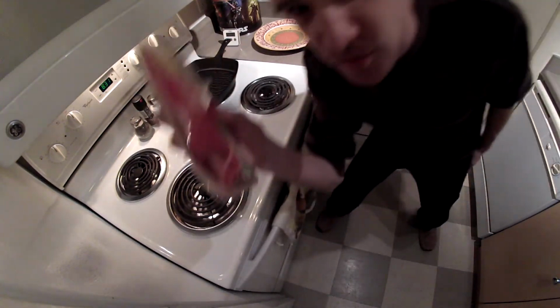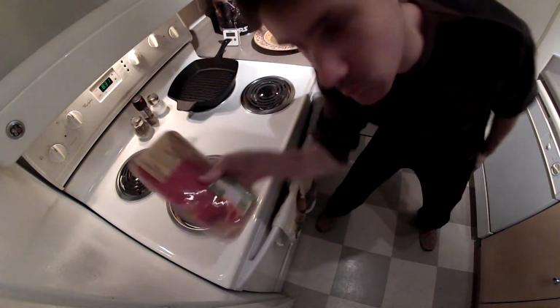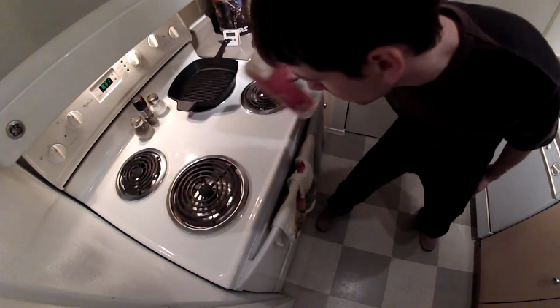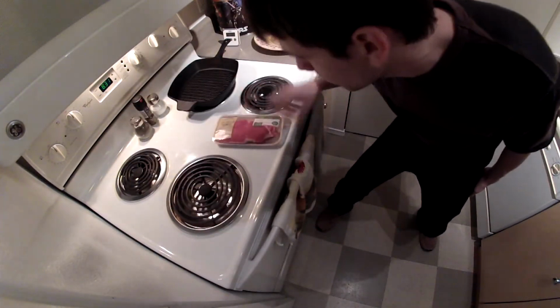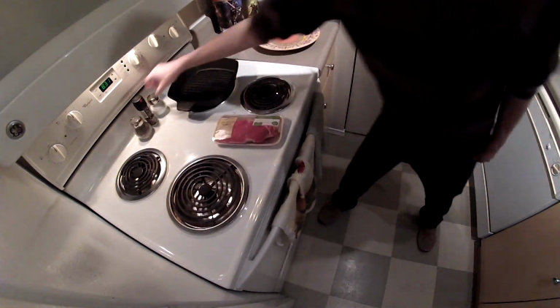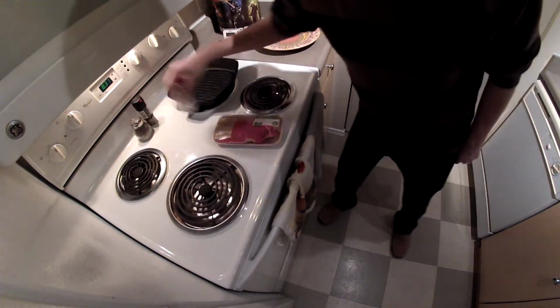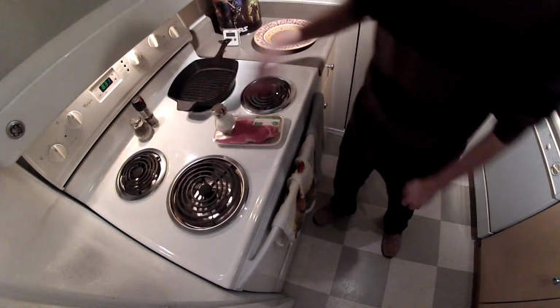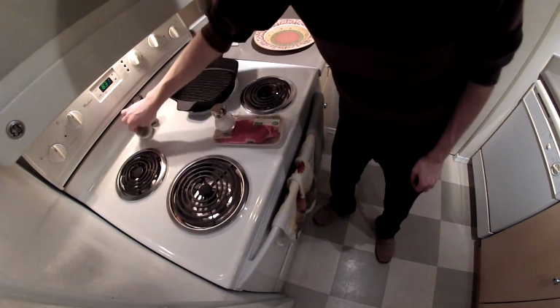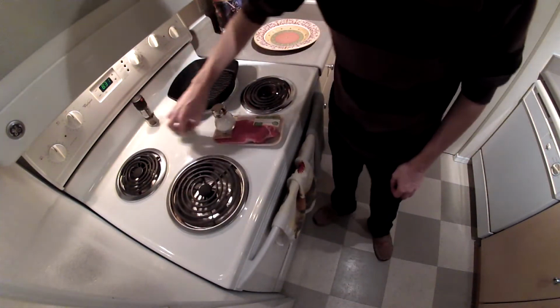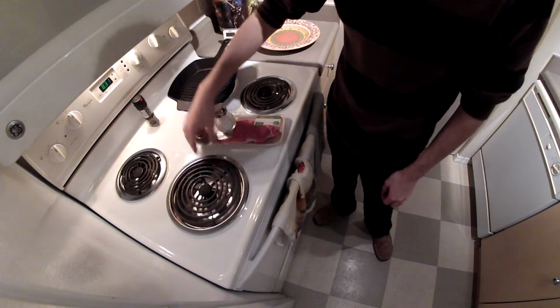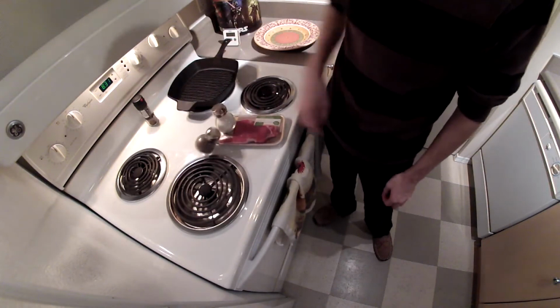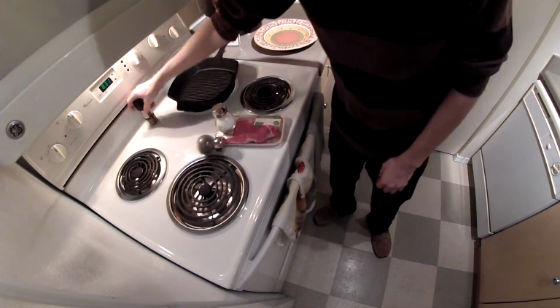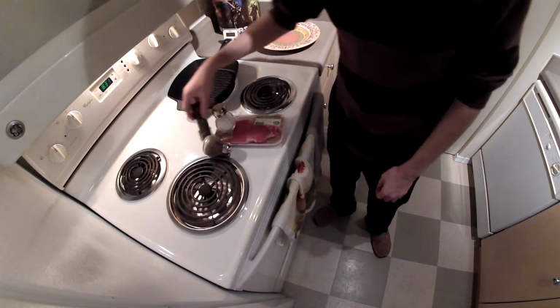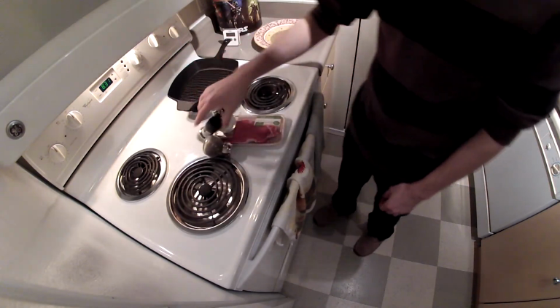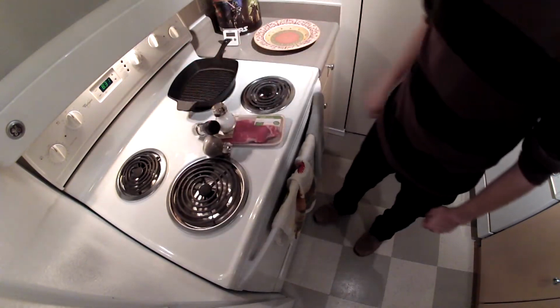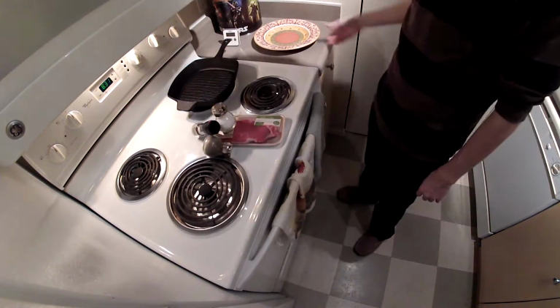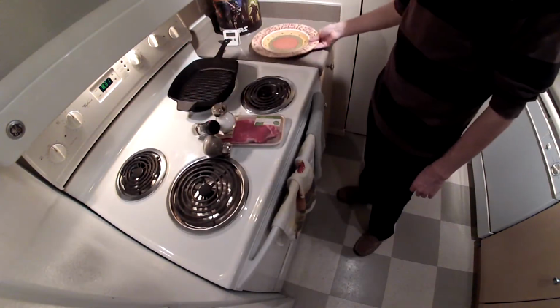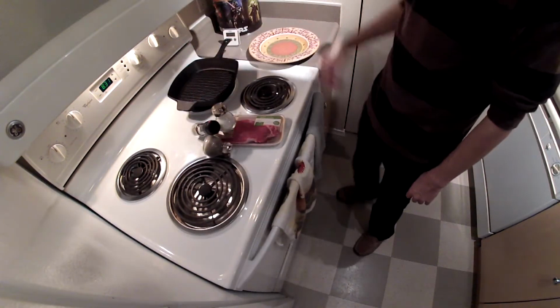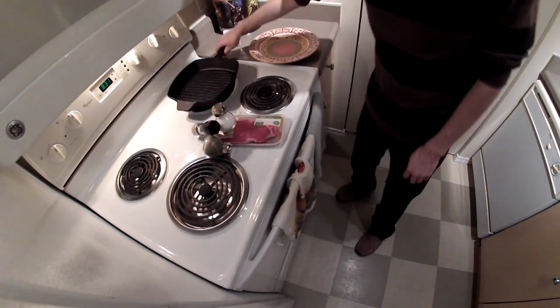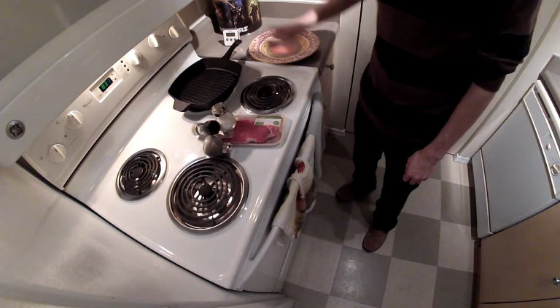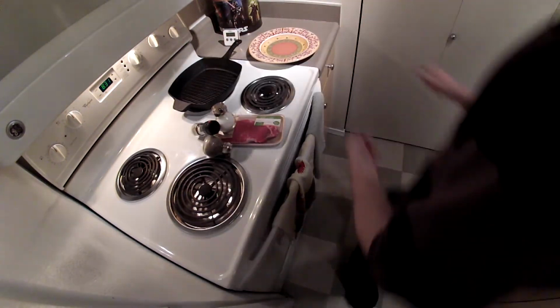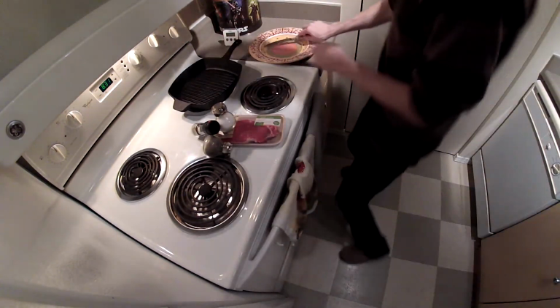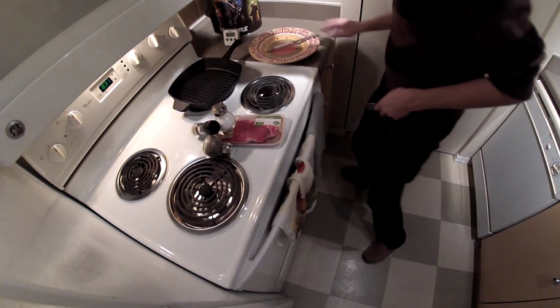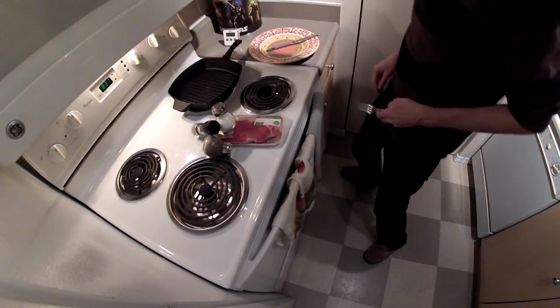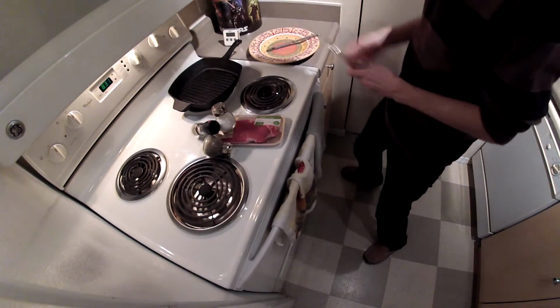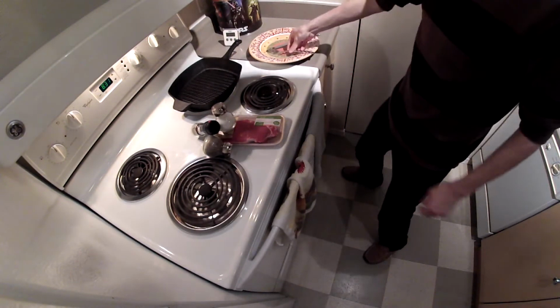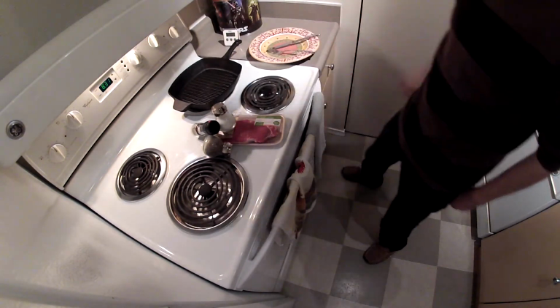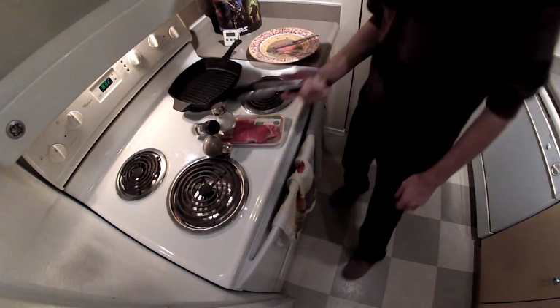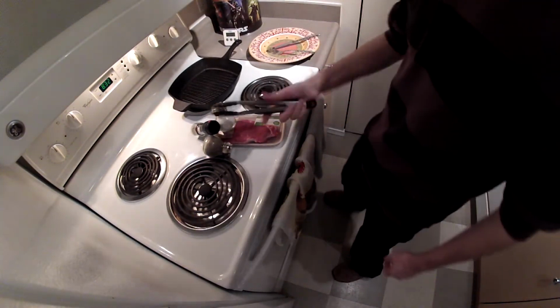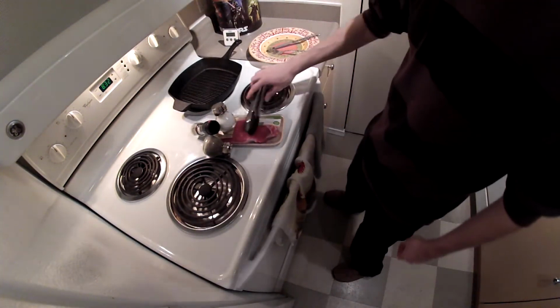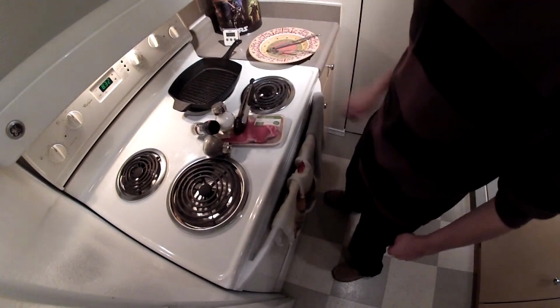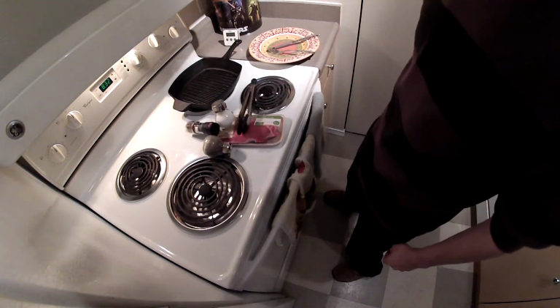Steak. Salt. Pepper. Some other pepper. Plate. Pan. Fork. Knife. Tongs for flipping.